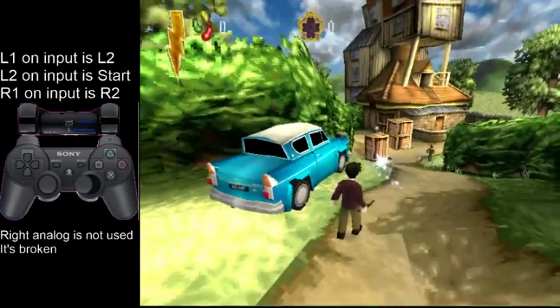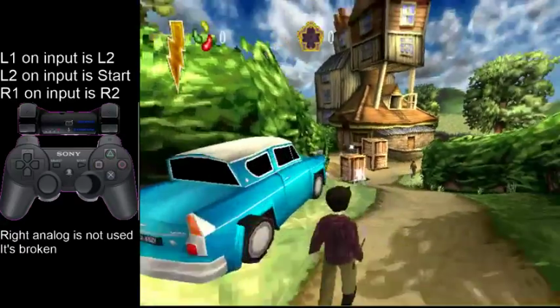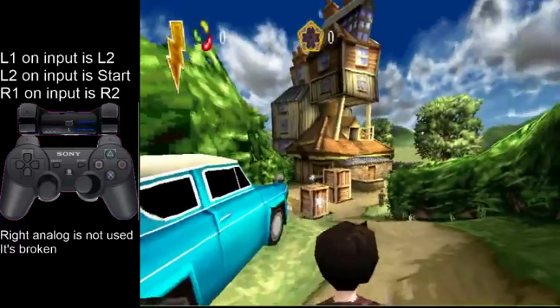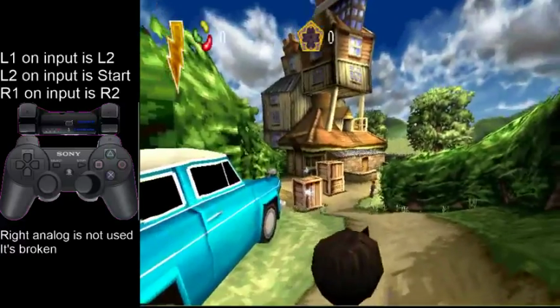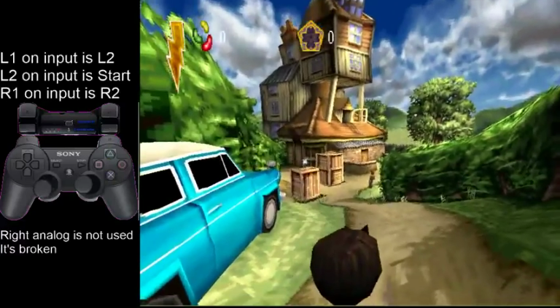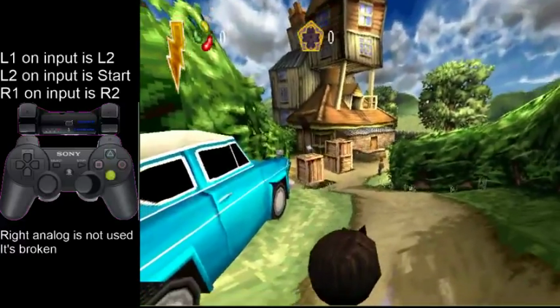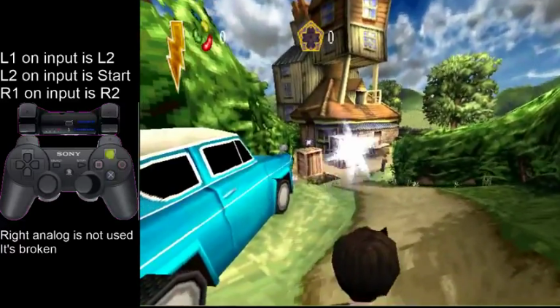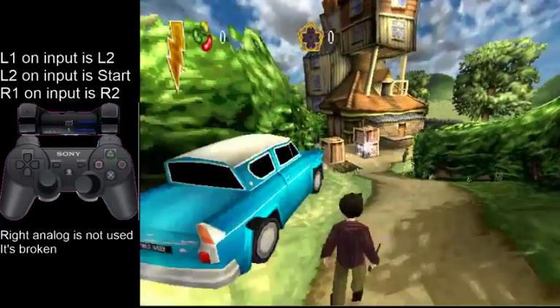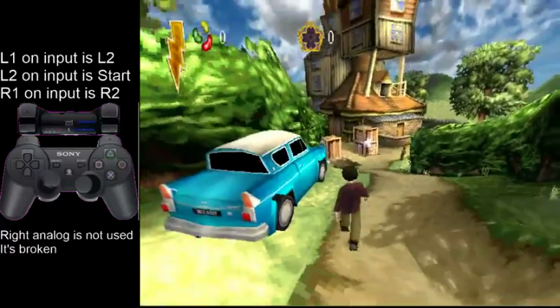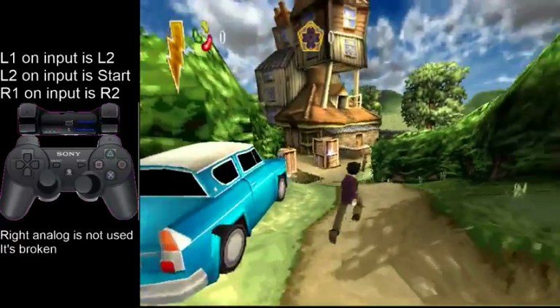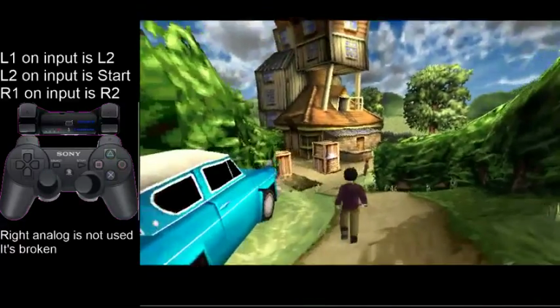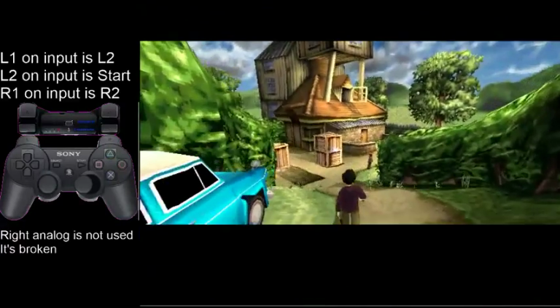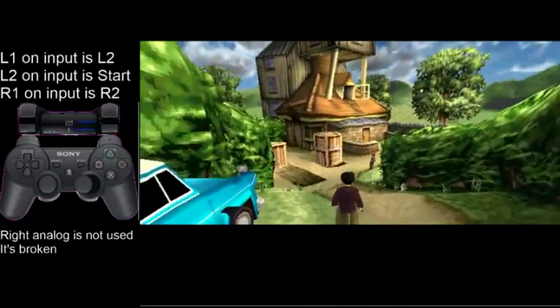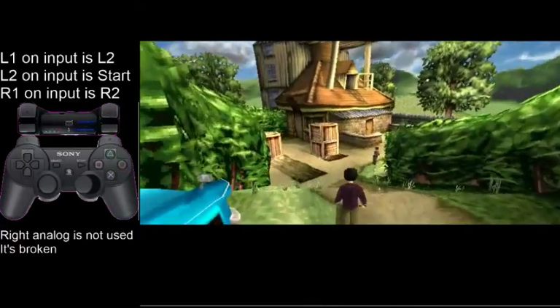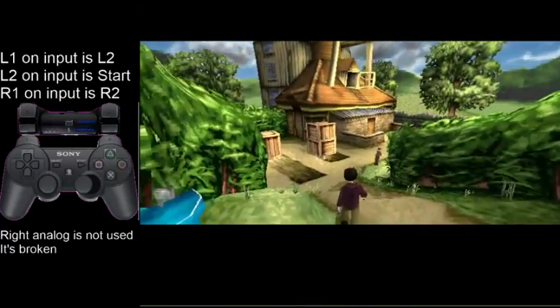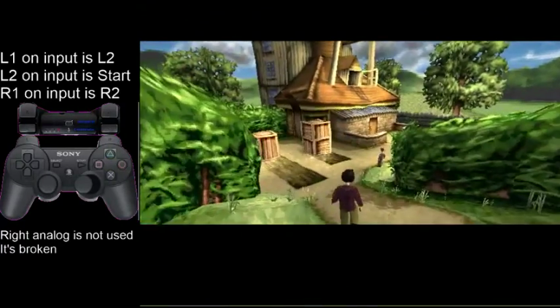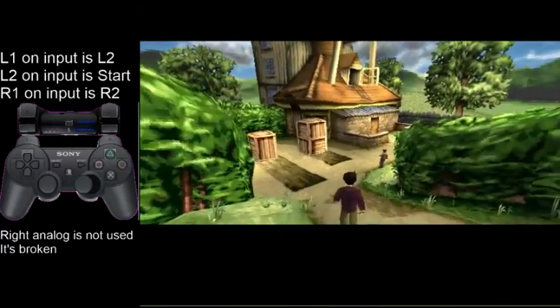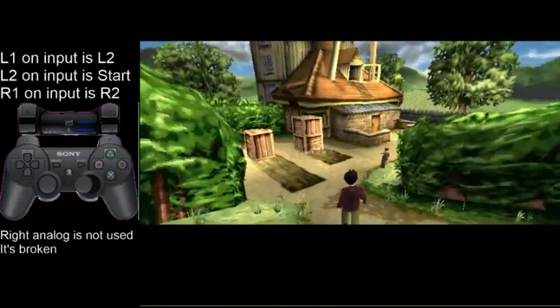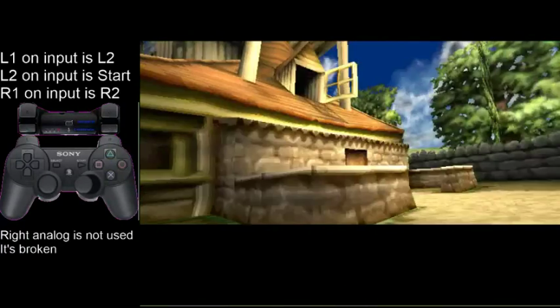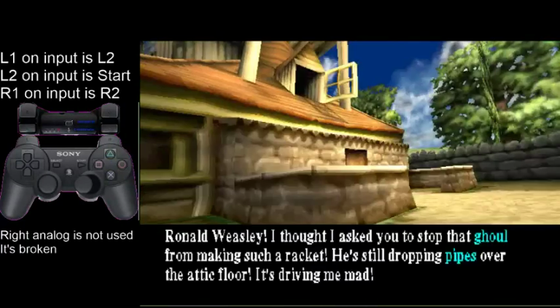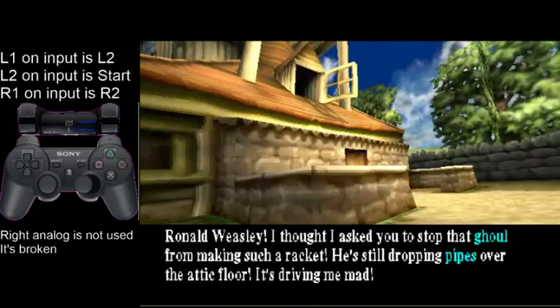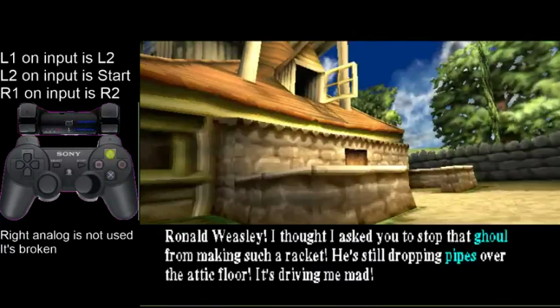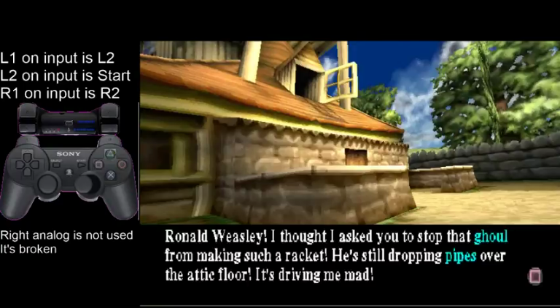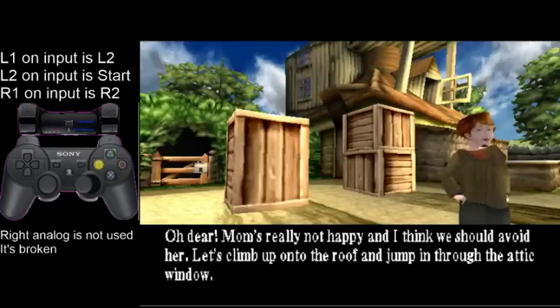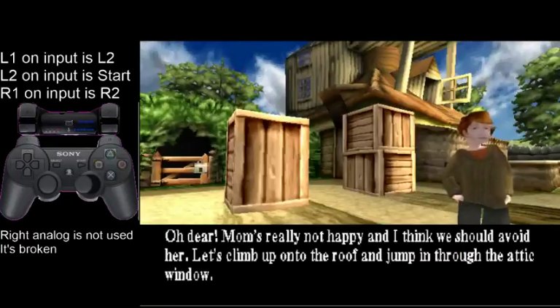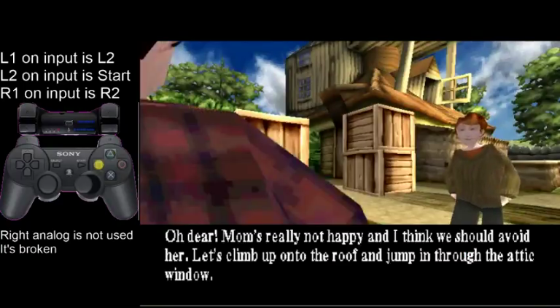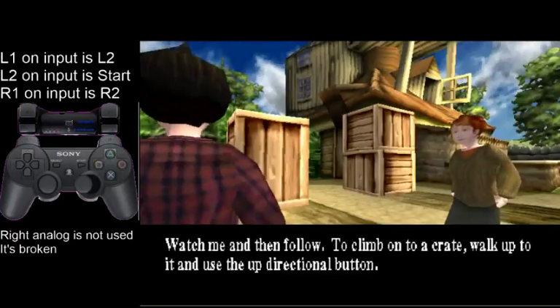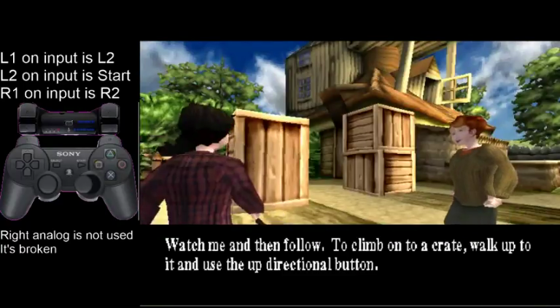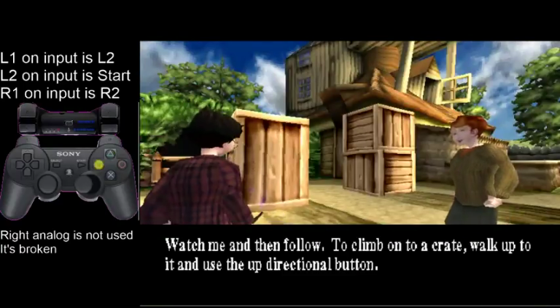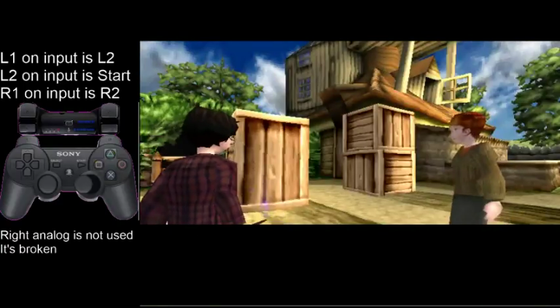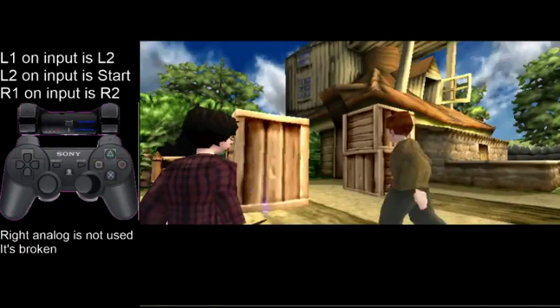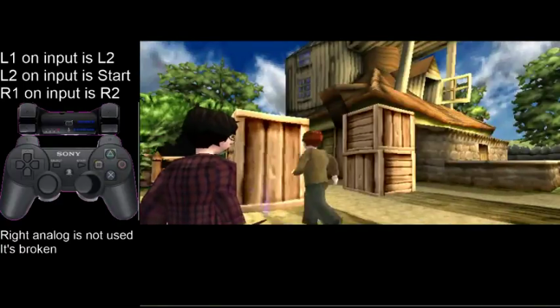After everyone stops talking, you can hit X, hit the first crate, and then hit triangle to go into first person mode and hit the second crate.